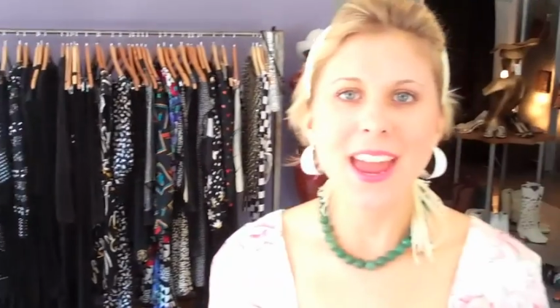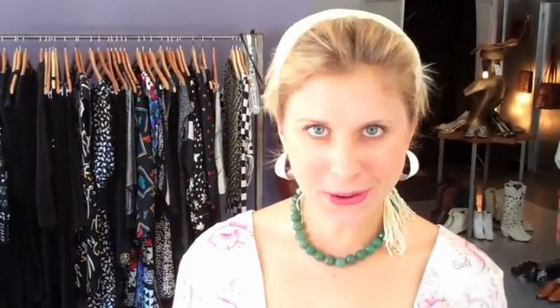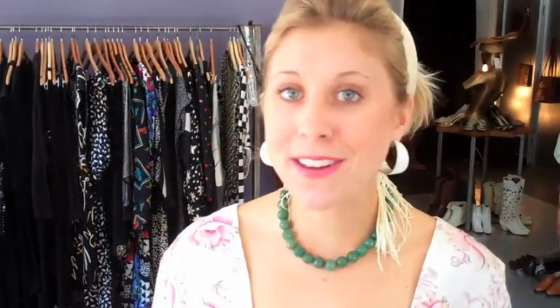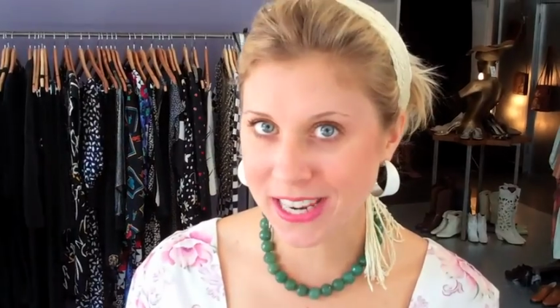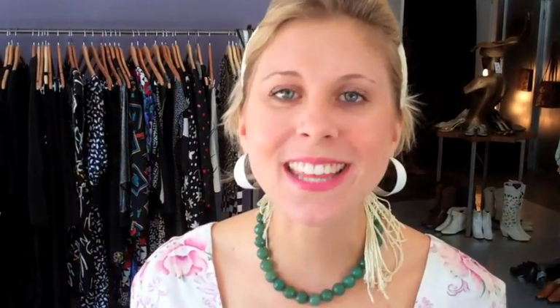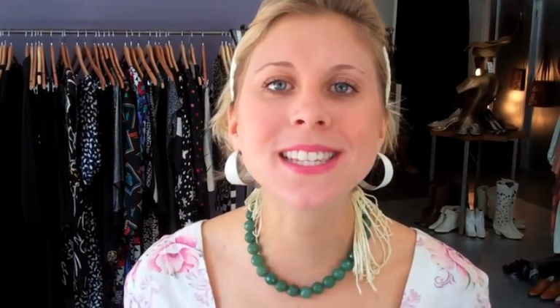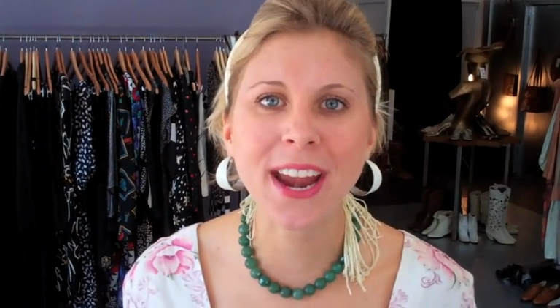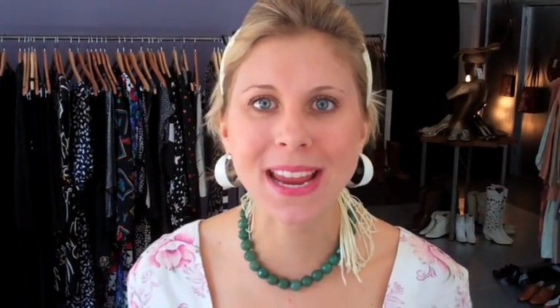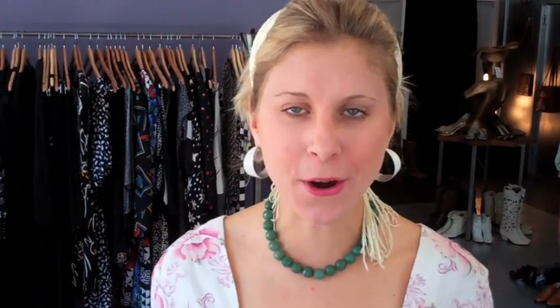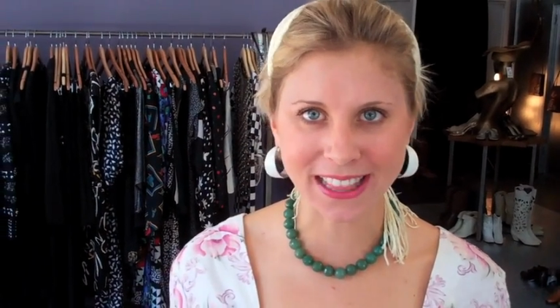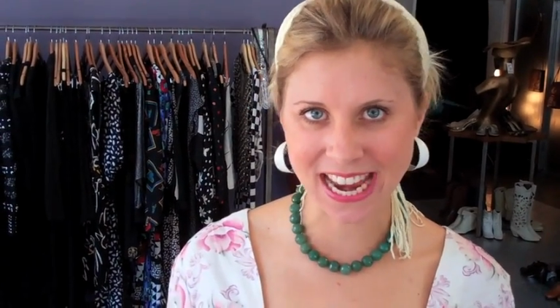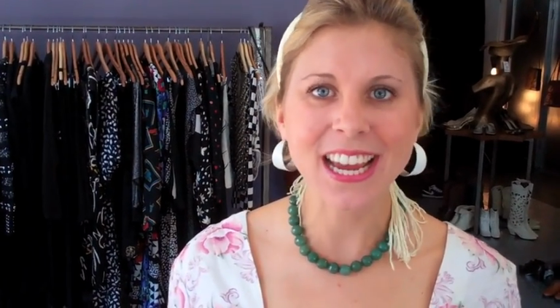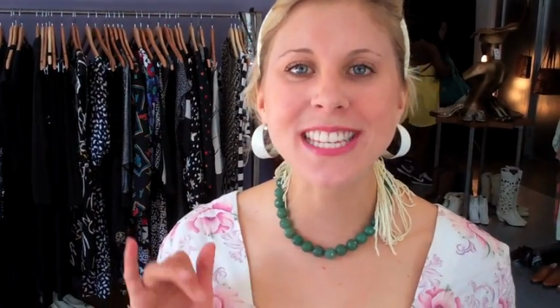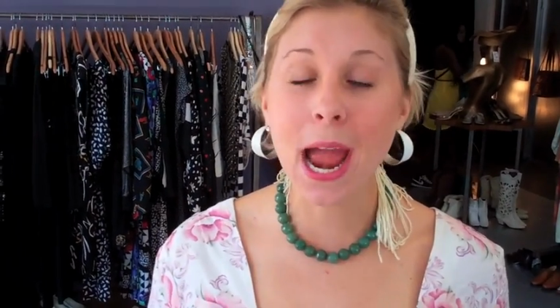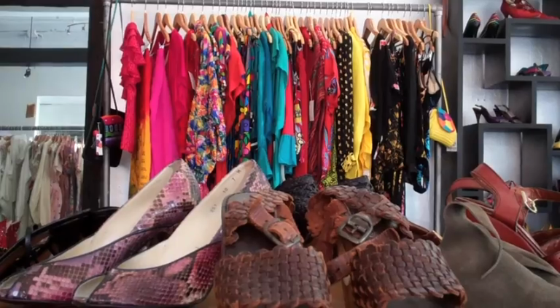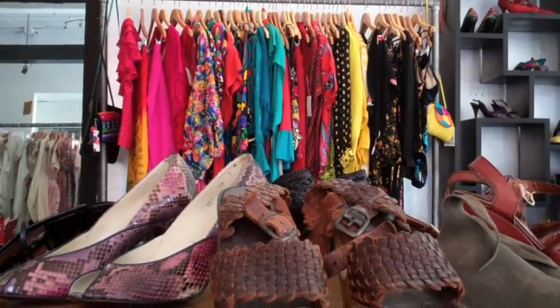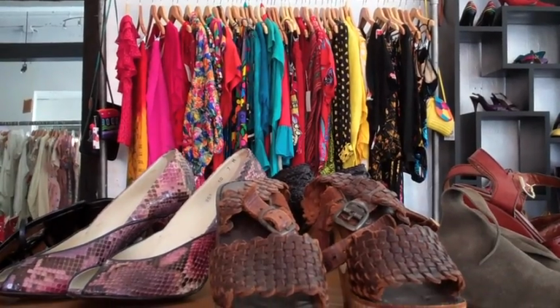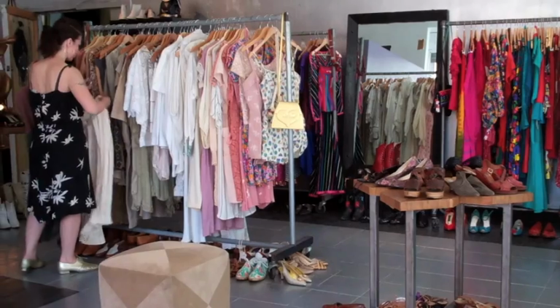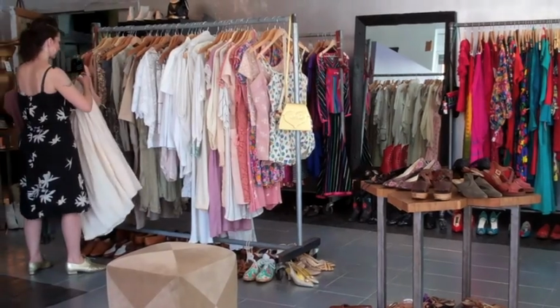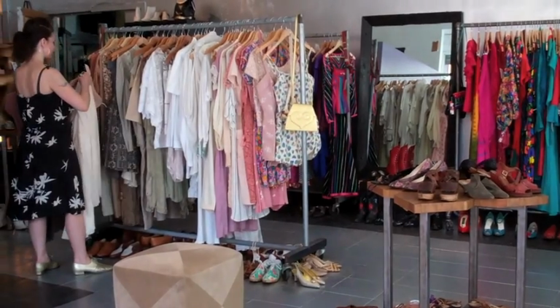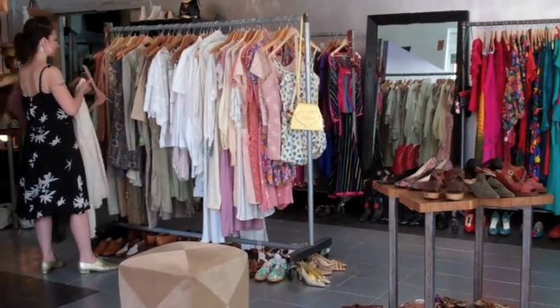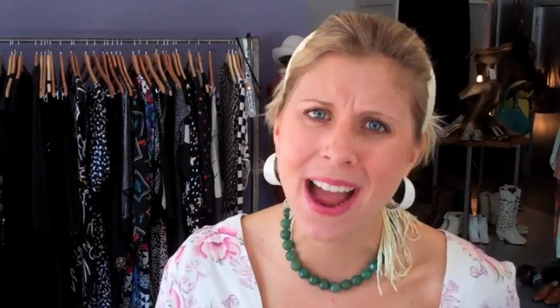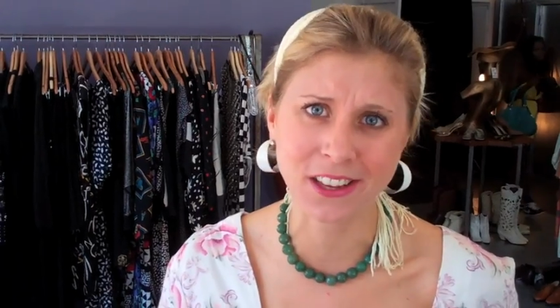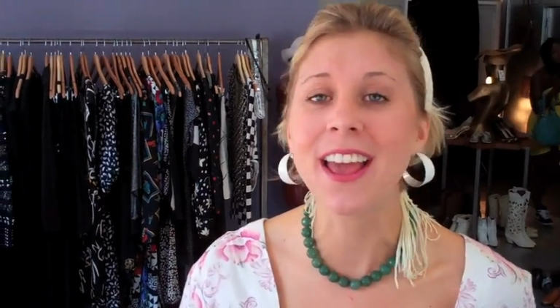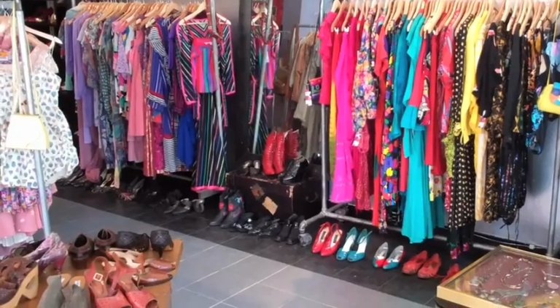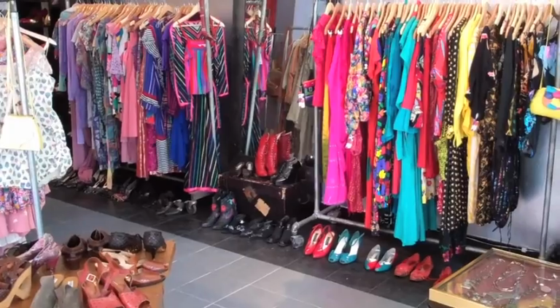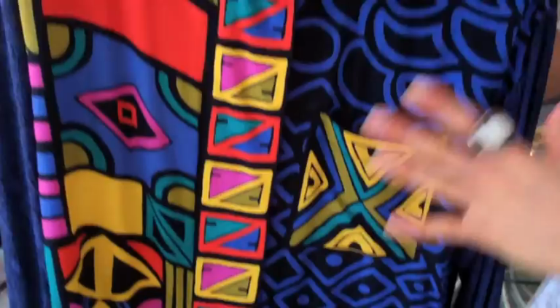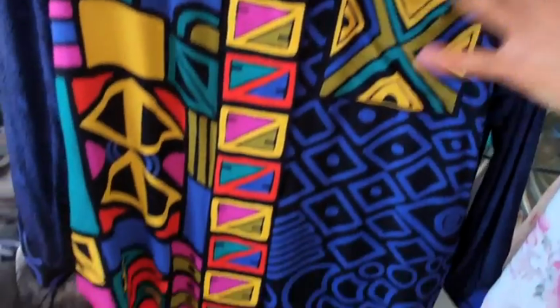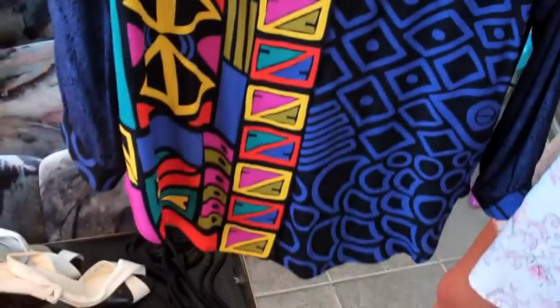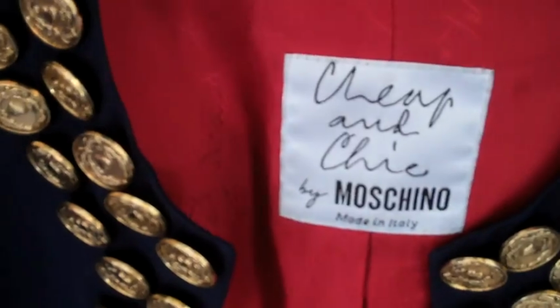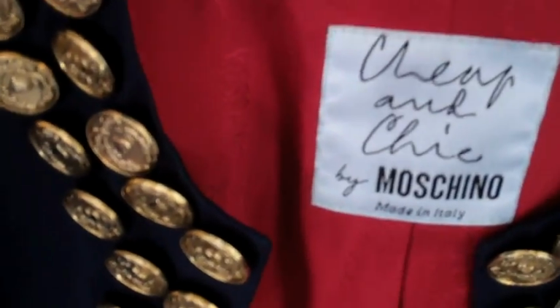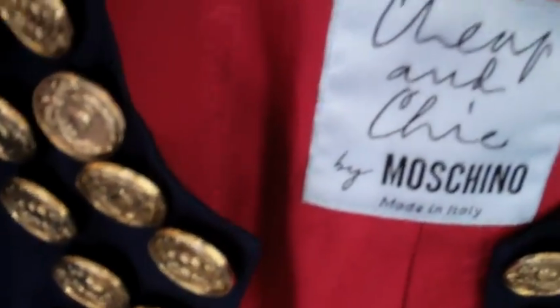The beauty of a vintage boutique is that the pieces are curated based on the owner's selective taste. So today I'm at Marmalade Vintage, whose owner Hannah has a taste that speaks to my stylish heart. I love bright colors, eye-catching prints, and designer vintage pieces.